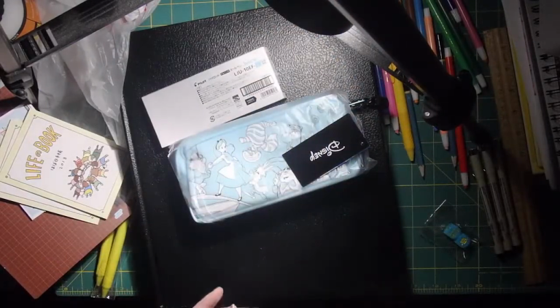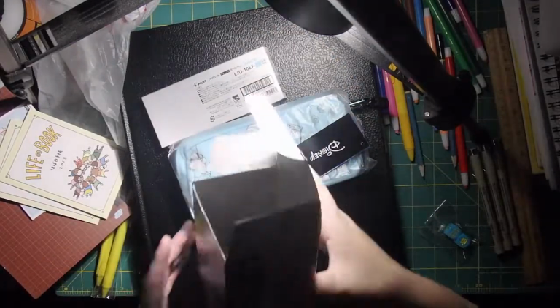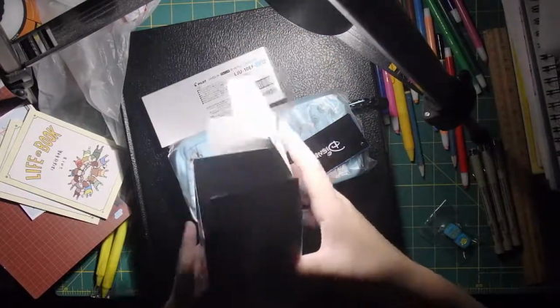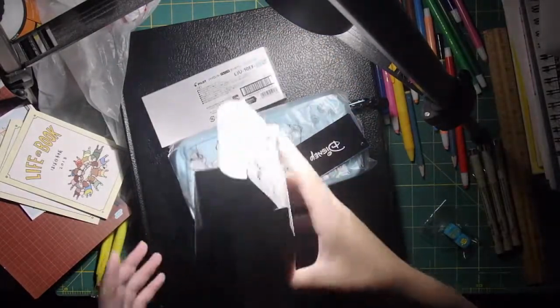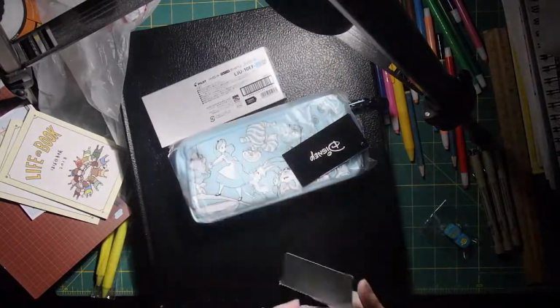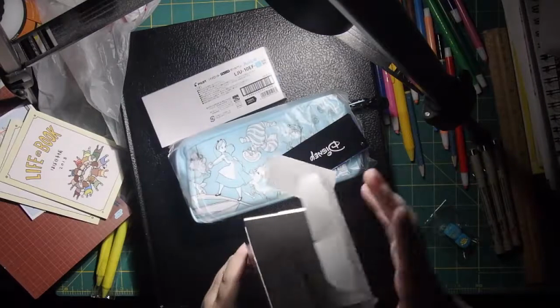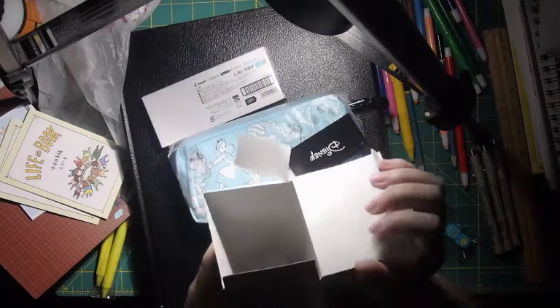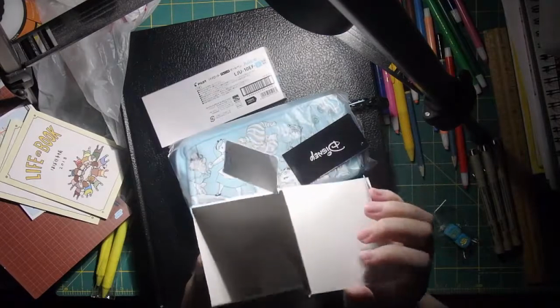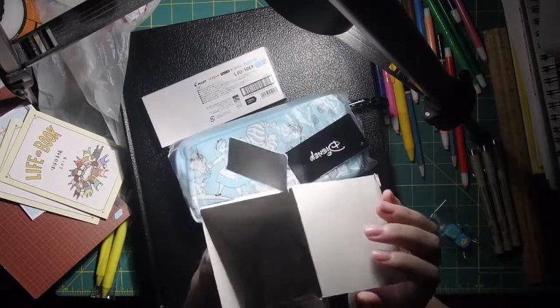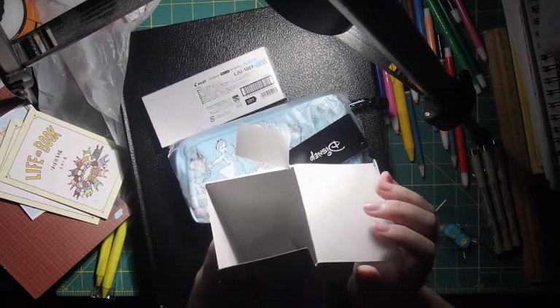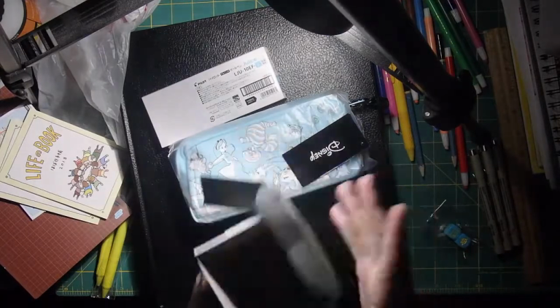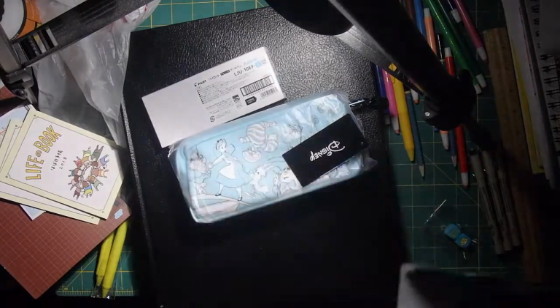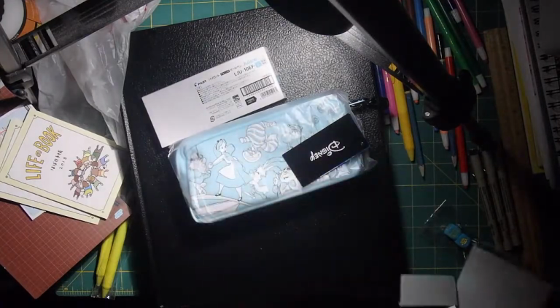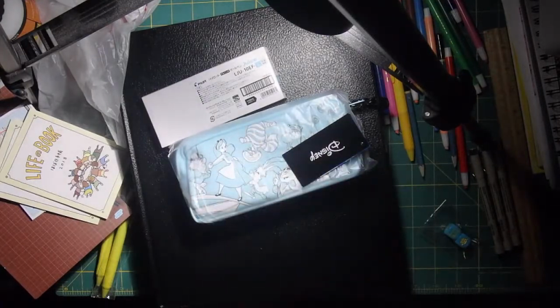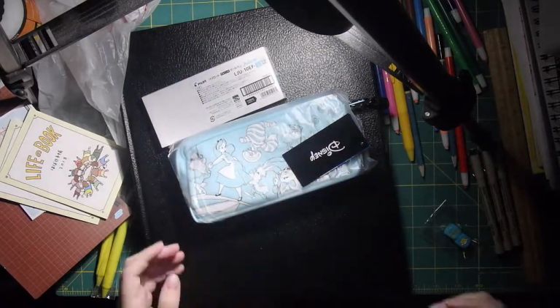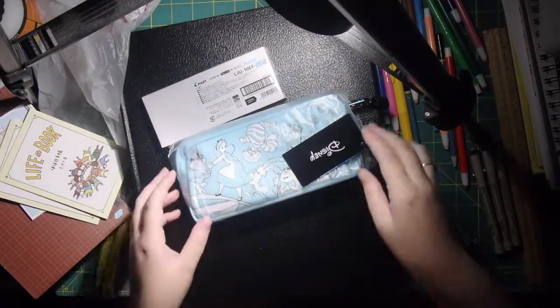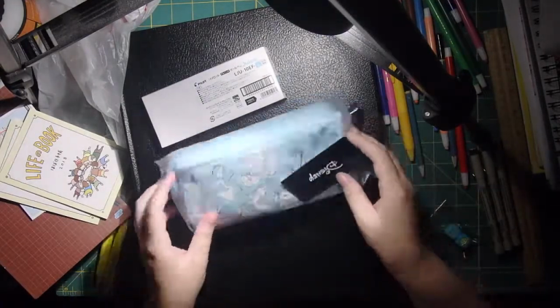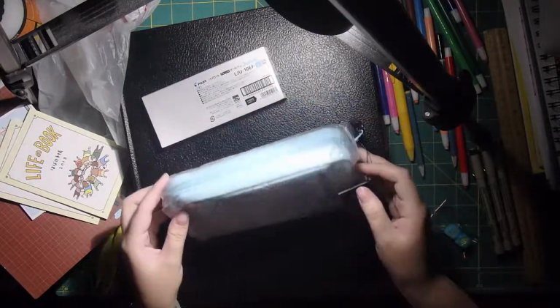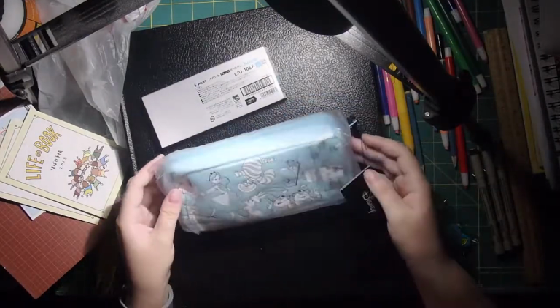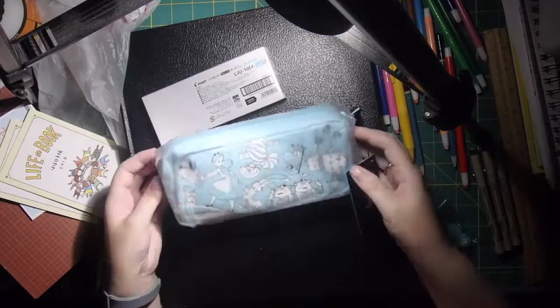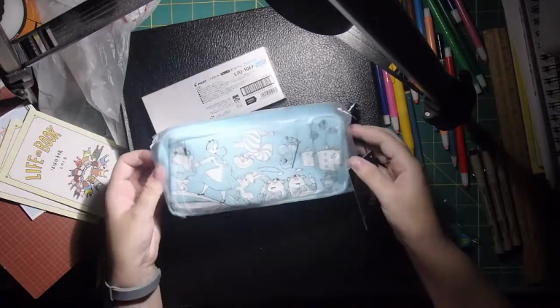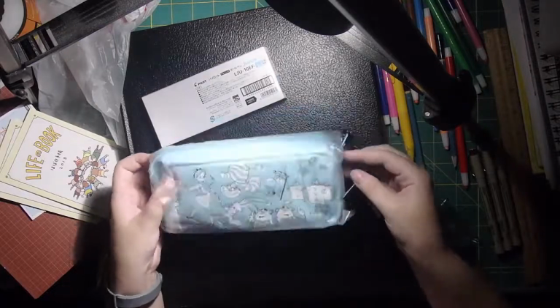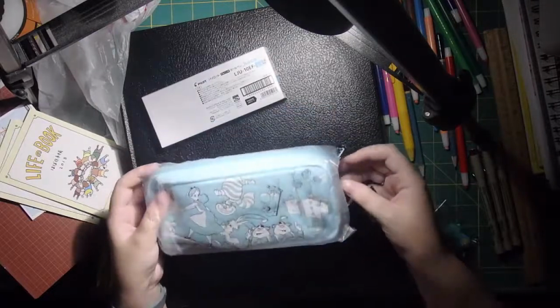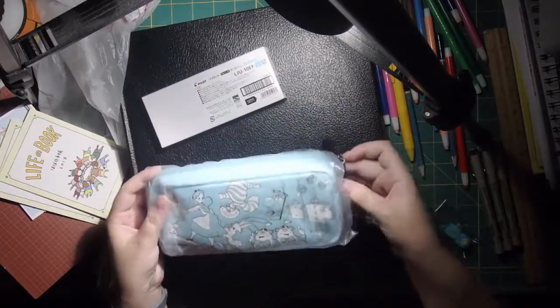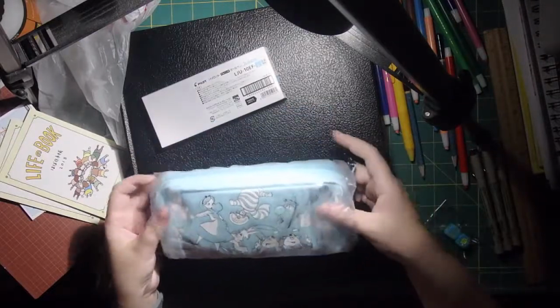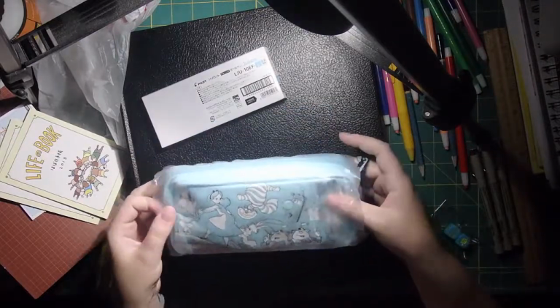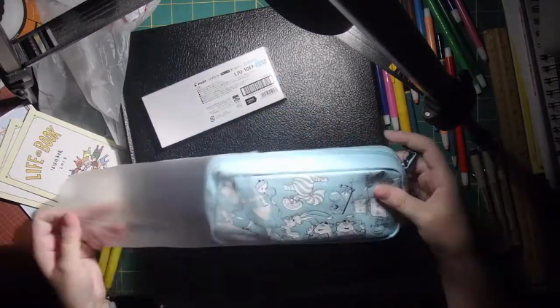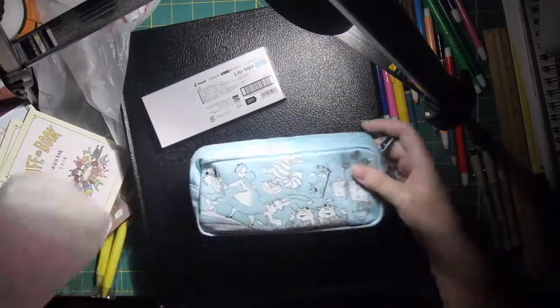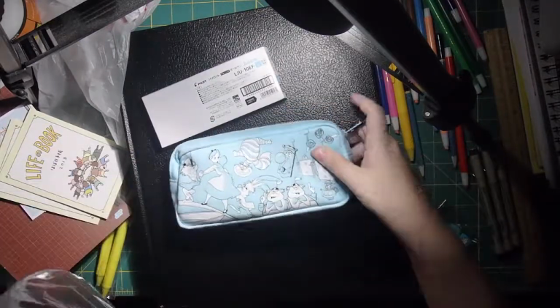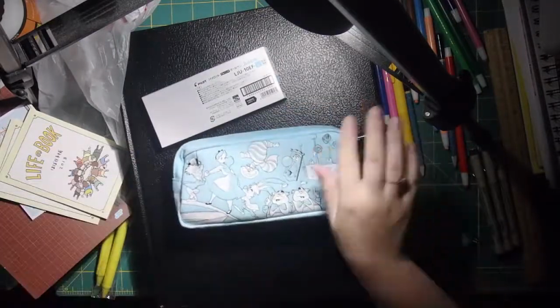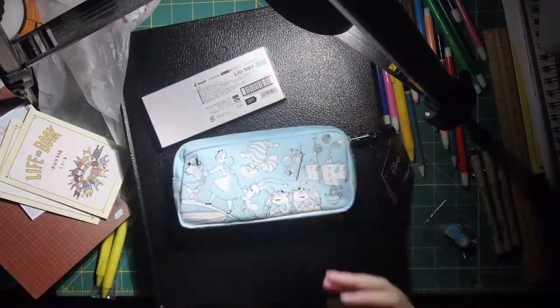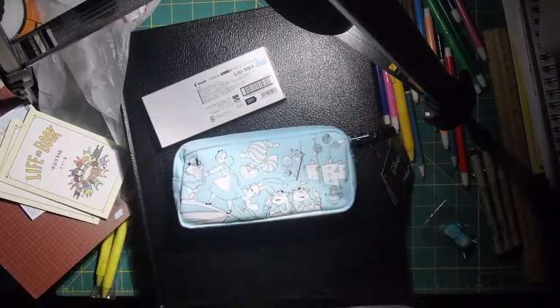This box is empty. Empty box — so garbage. Oh, it's the Alice in Wonderland! So I'm a huge mega fan of Alice in Wonderland.